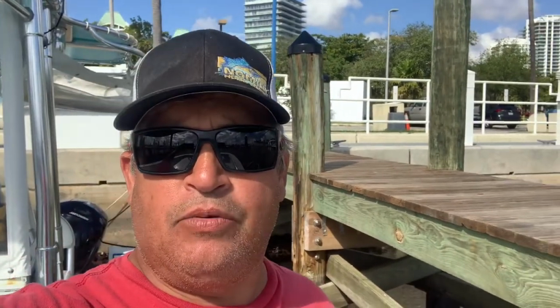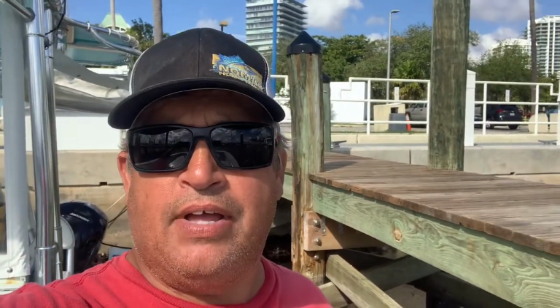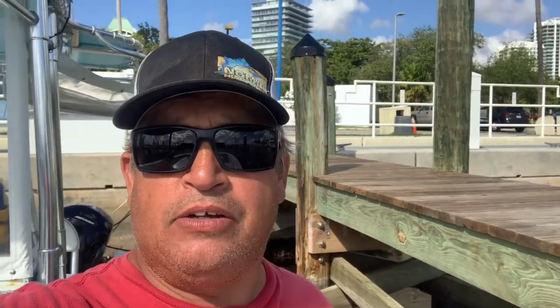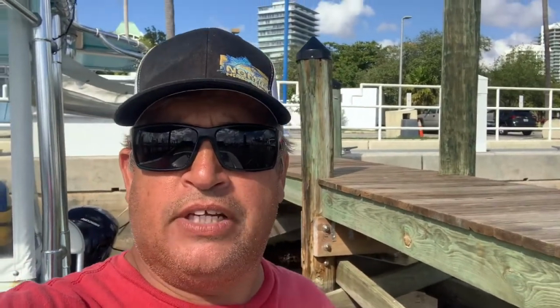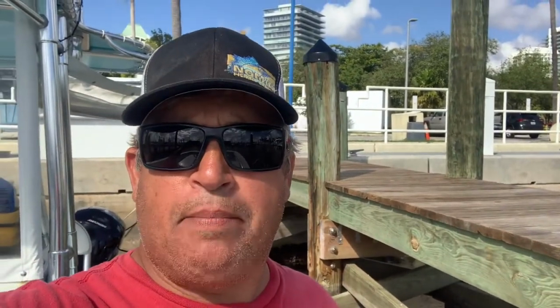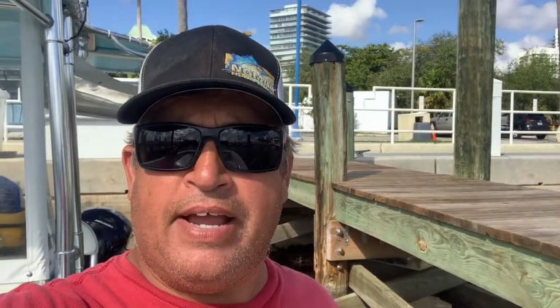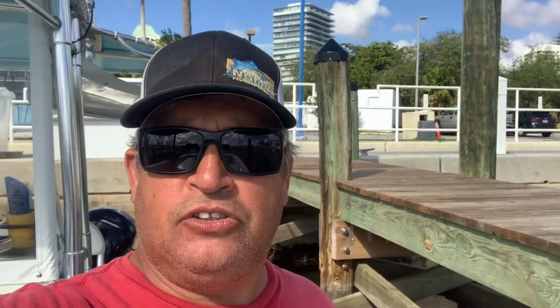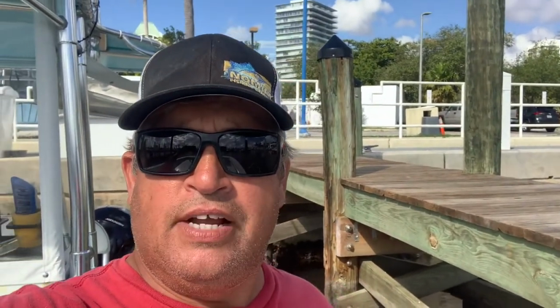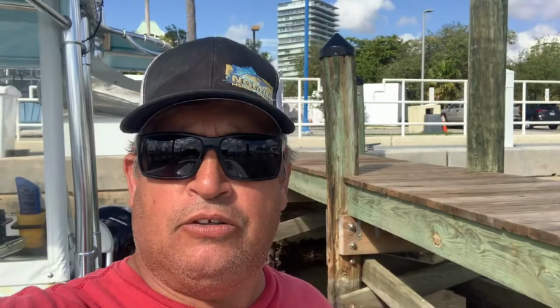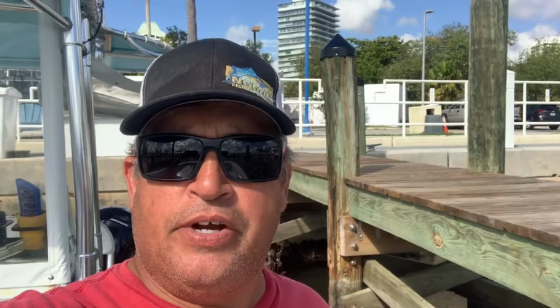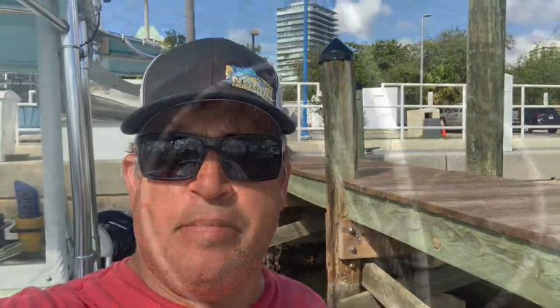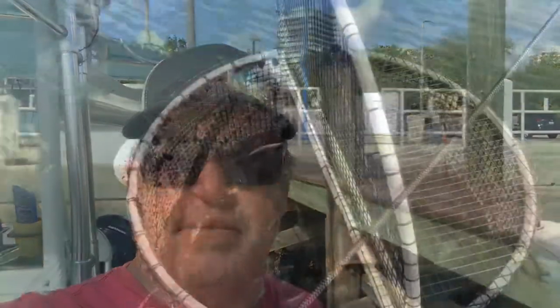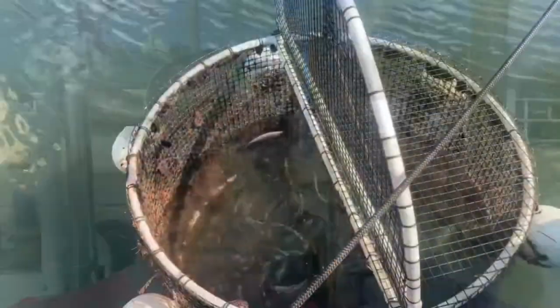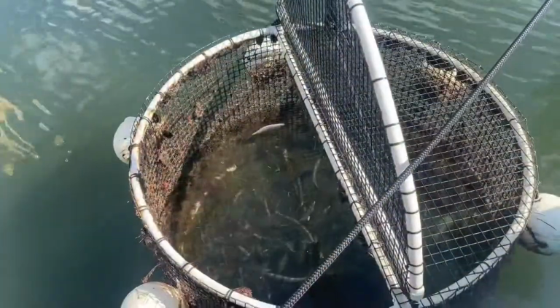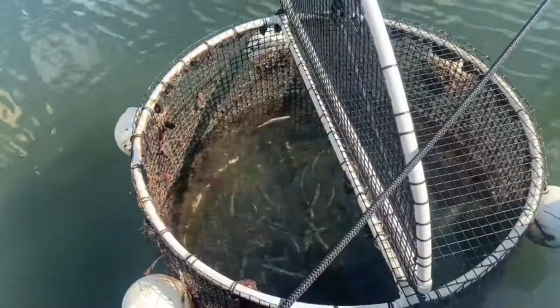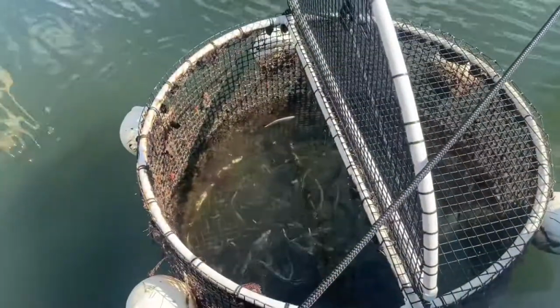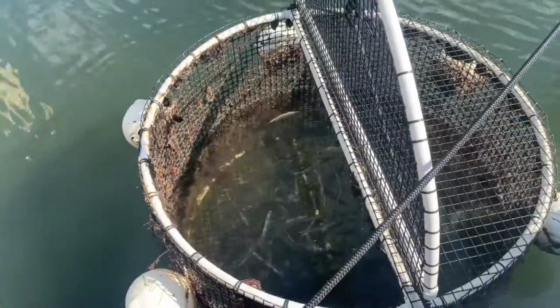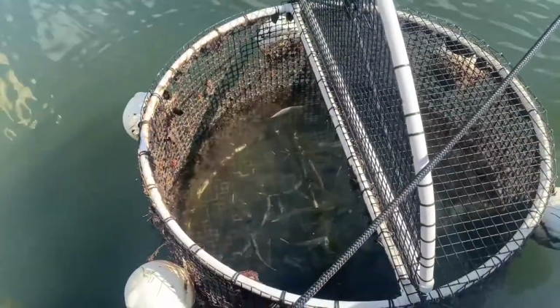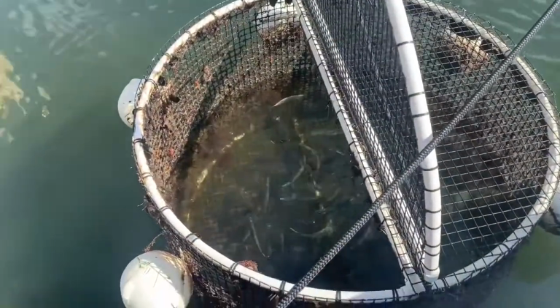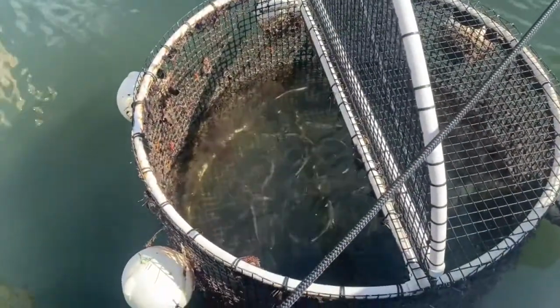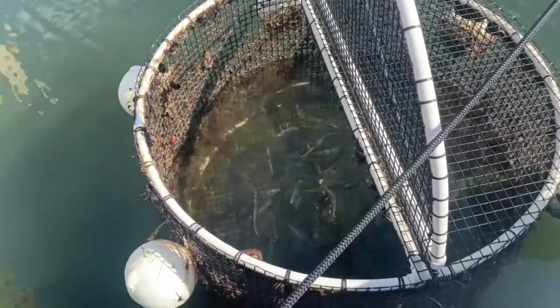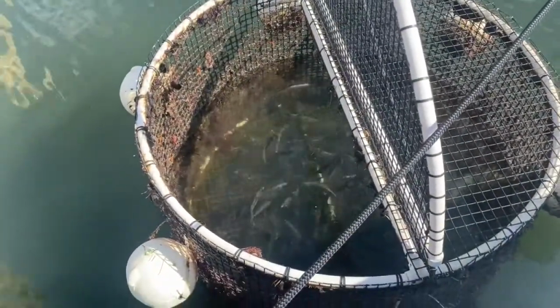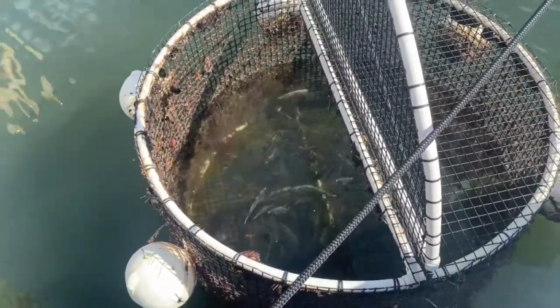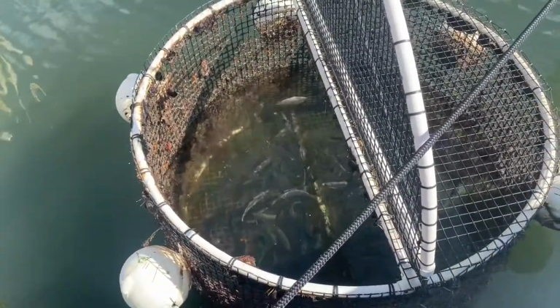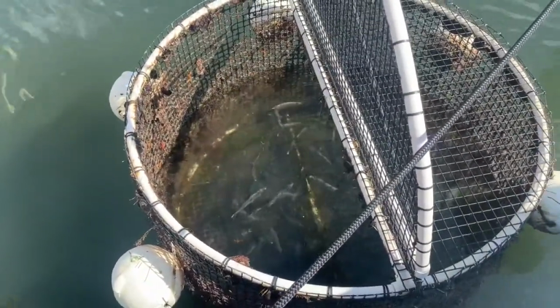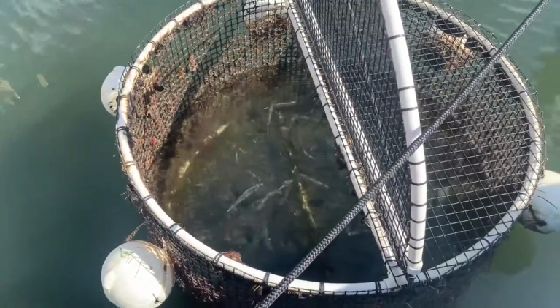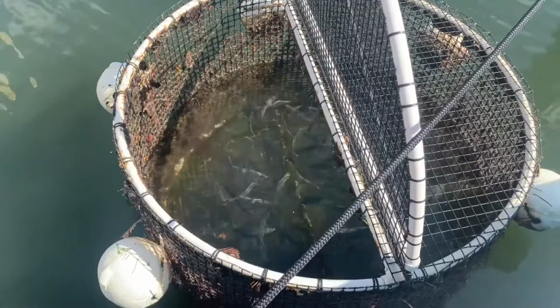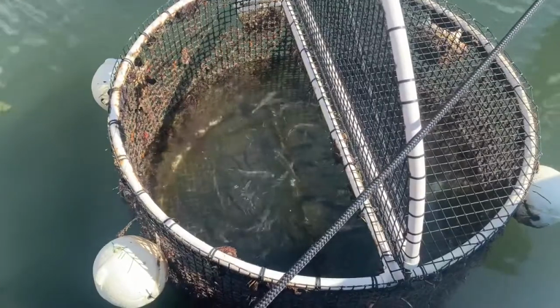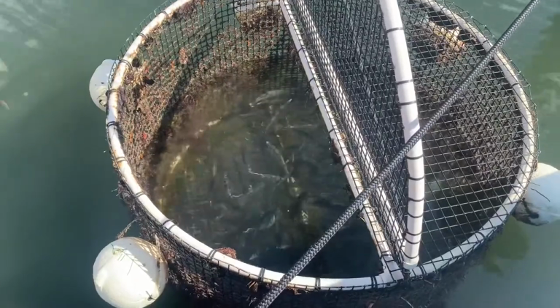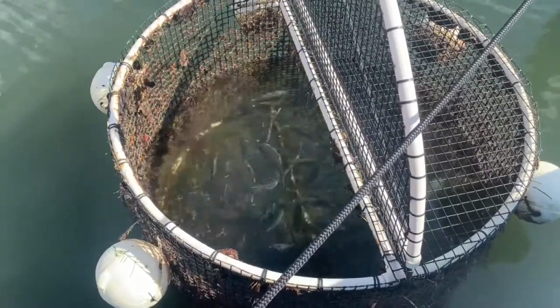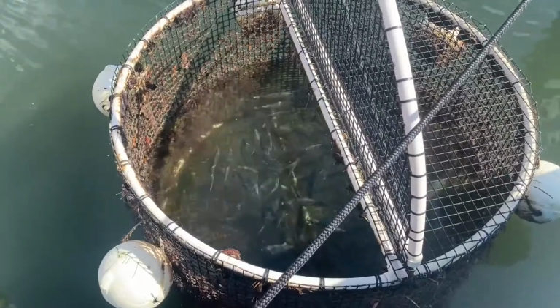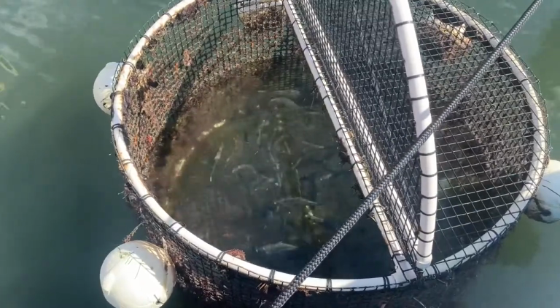We do that using a bait cage — I'll show you here in a minute. Now here's the bait cage. We normally keep anywhere from one to four bait cages at the dock at all times.